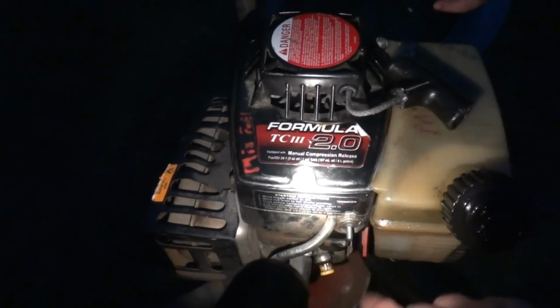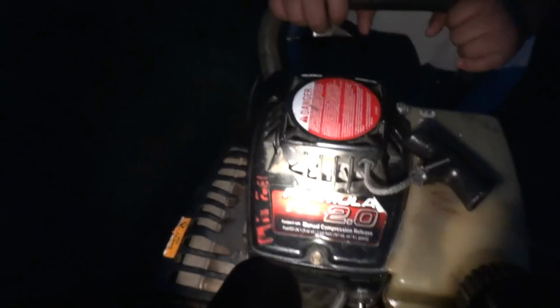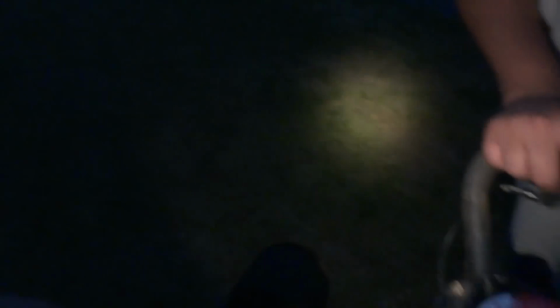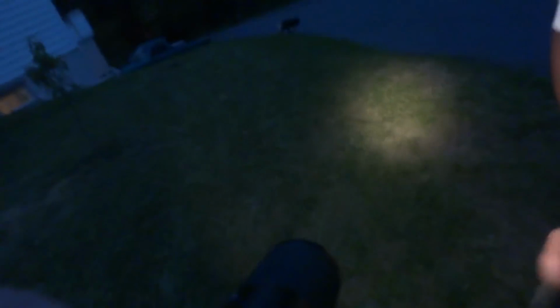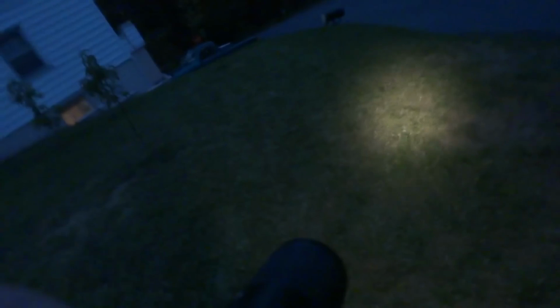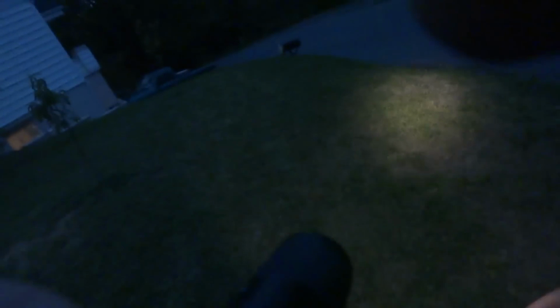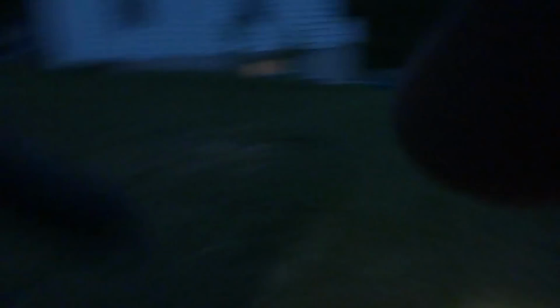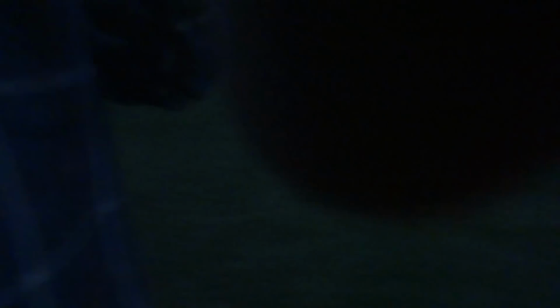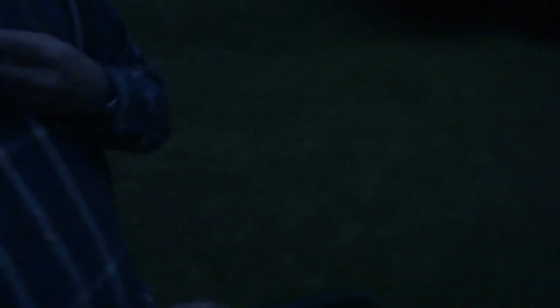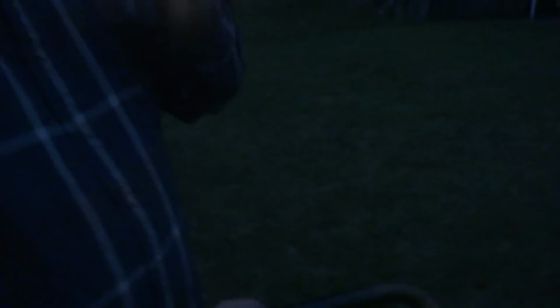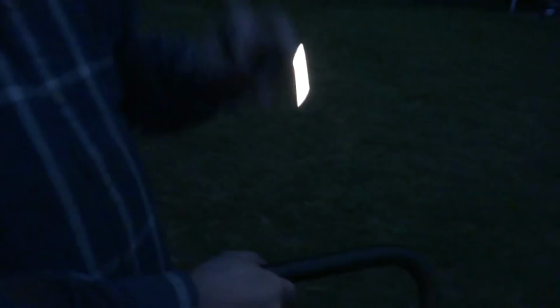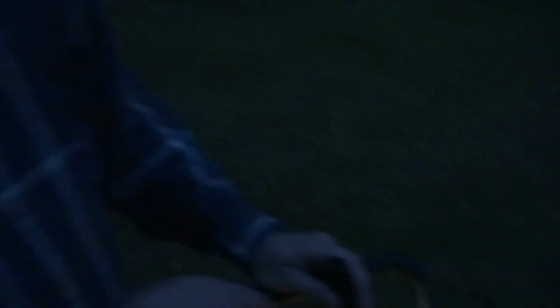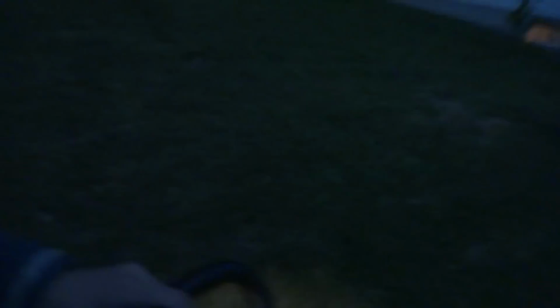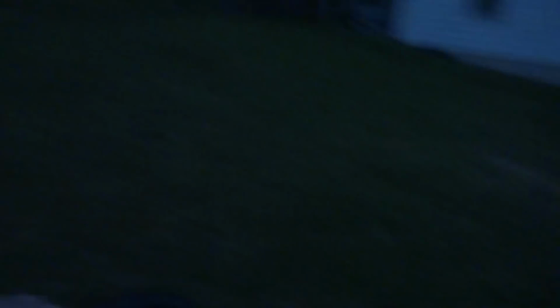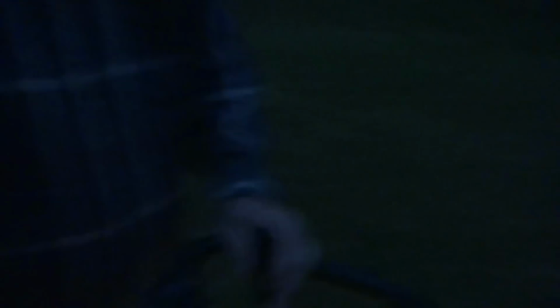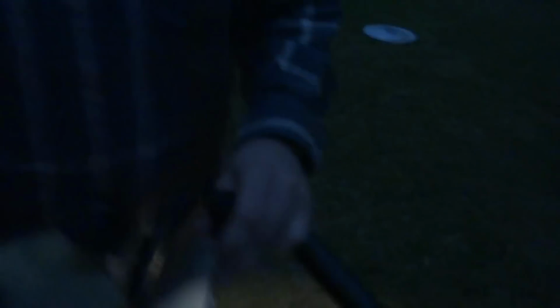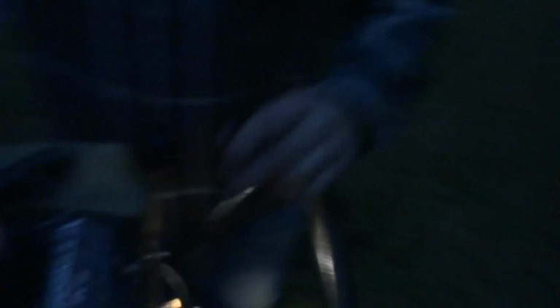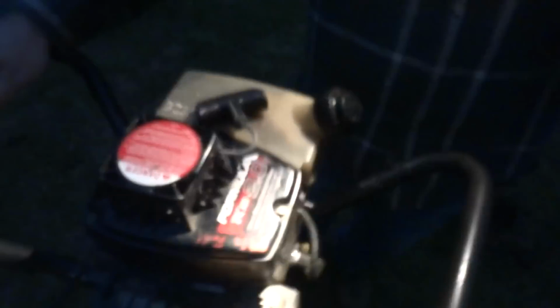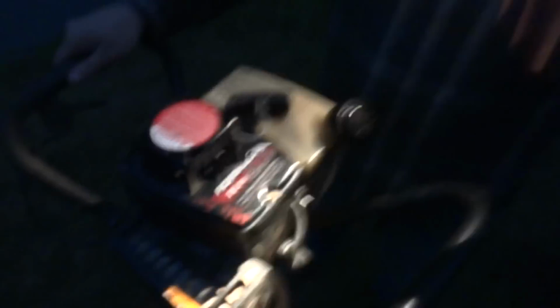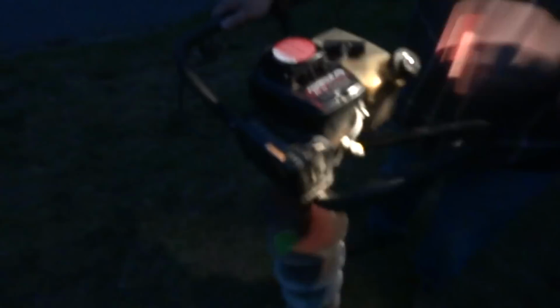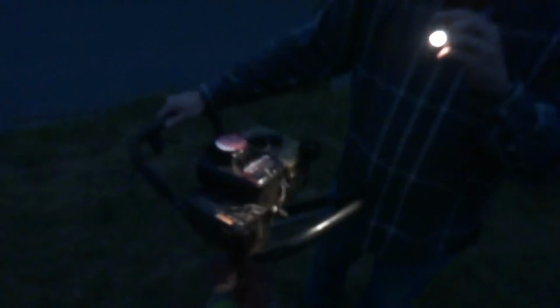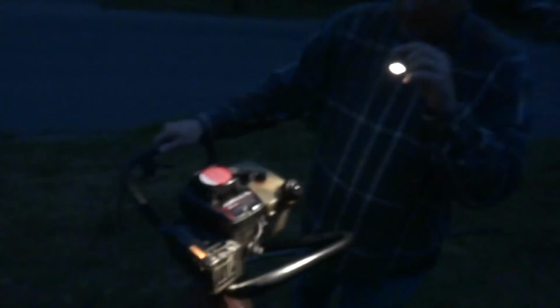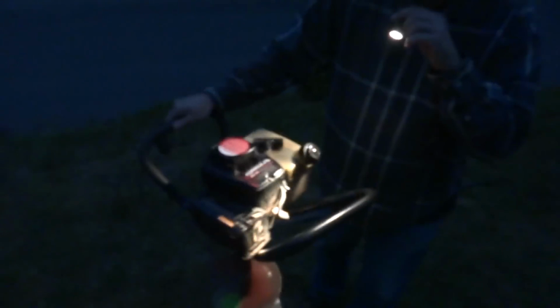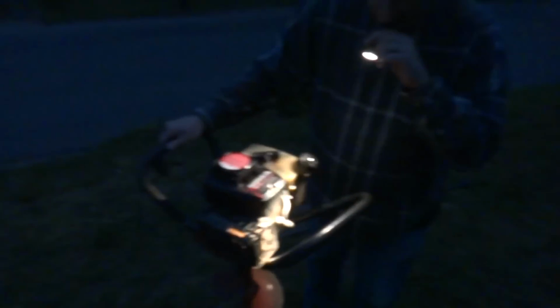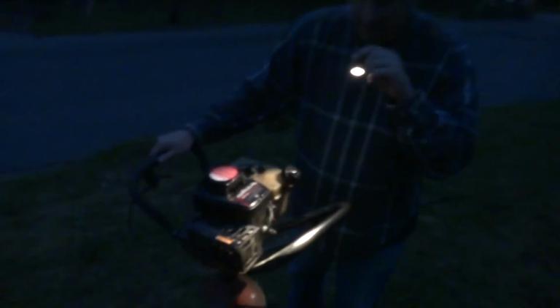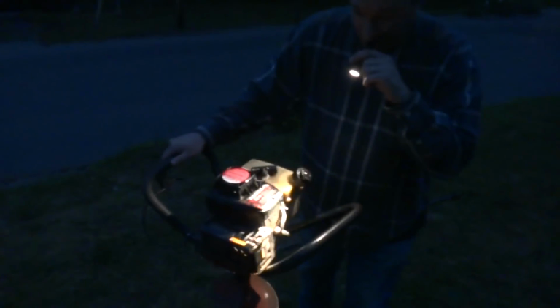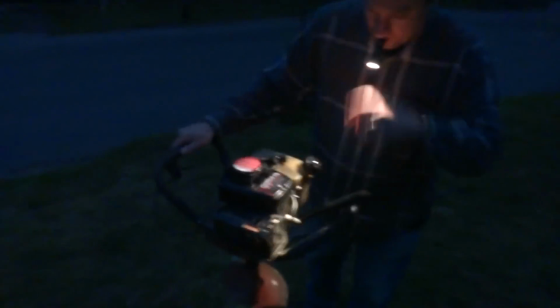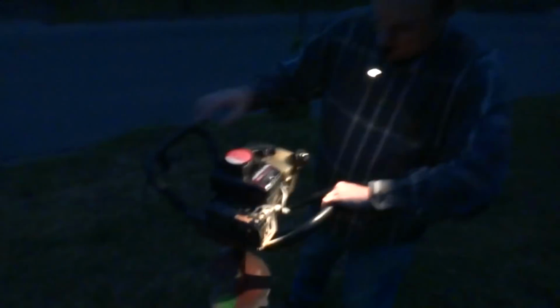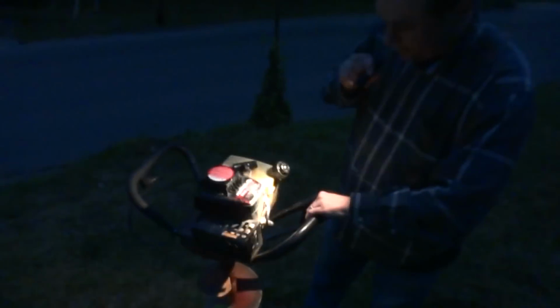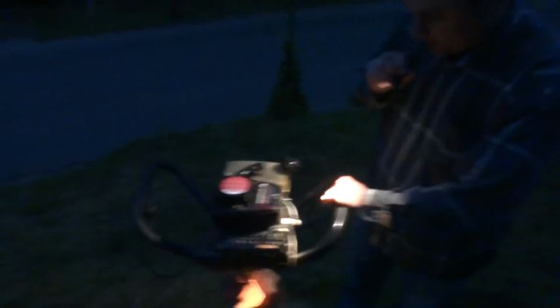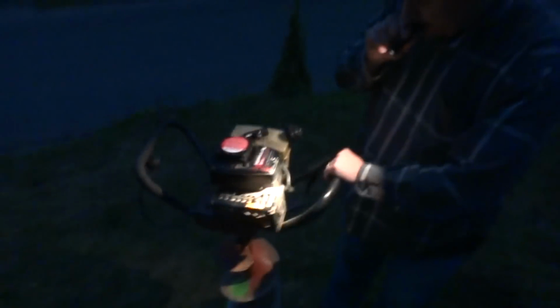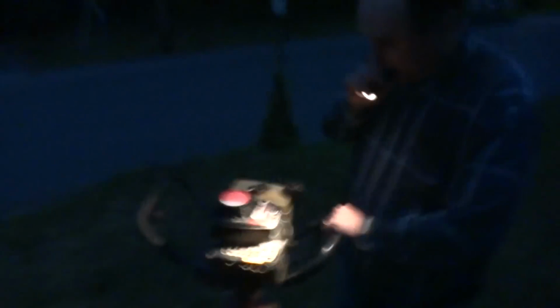I'm going to let Nick hold the camera and he can film me starting this thing. Film to where you can see me starting it. Can you see me? Can you see the machine? All right. This is a cold start — got the choke on.